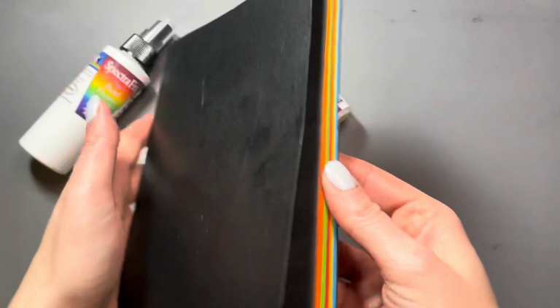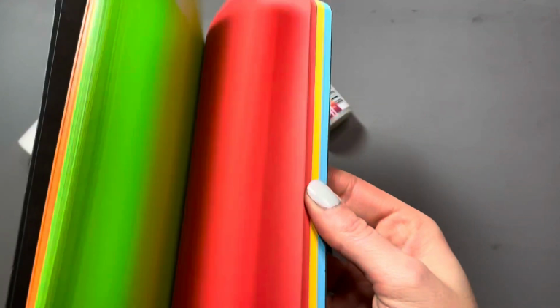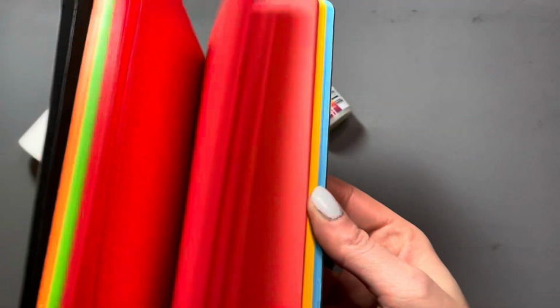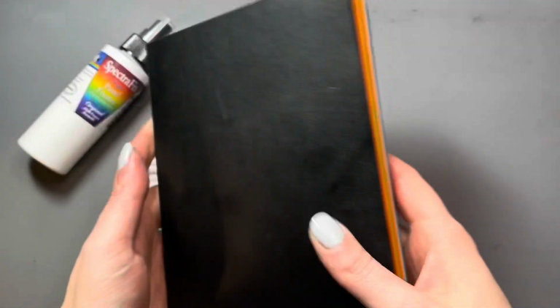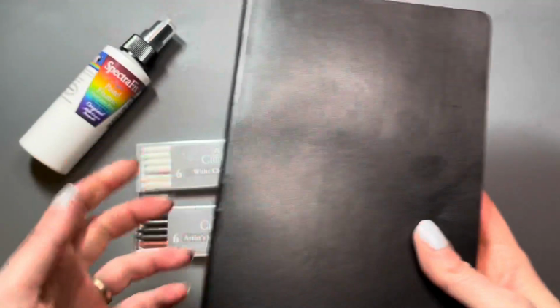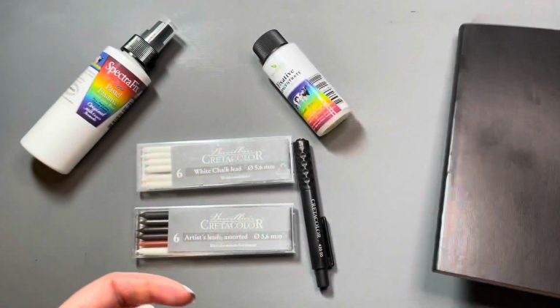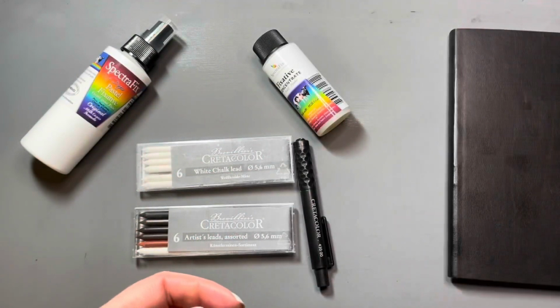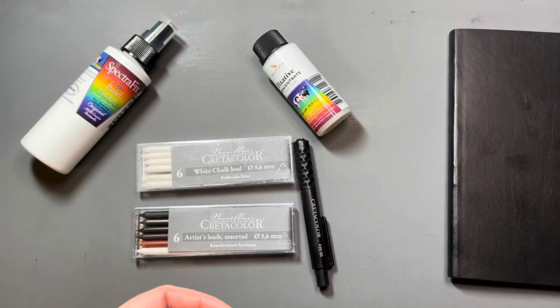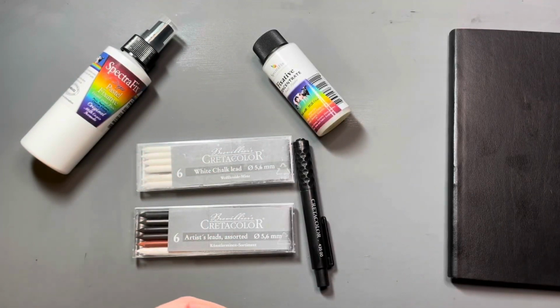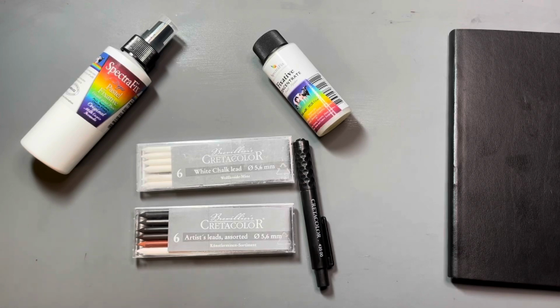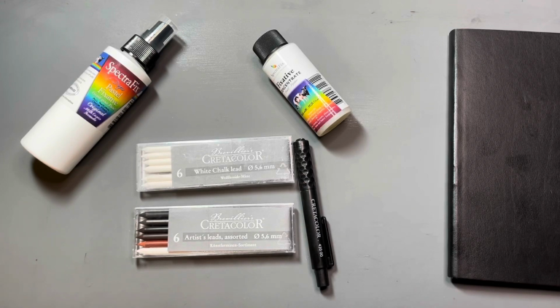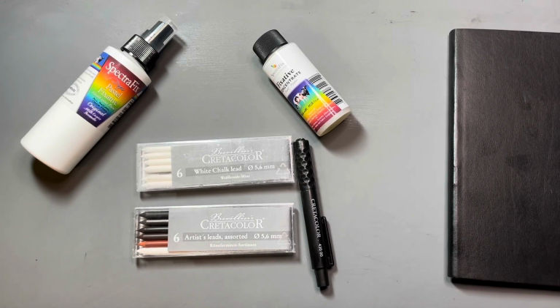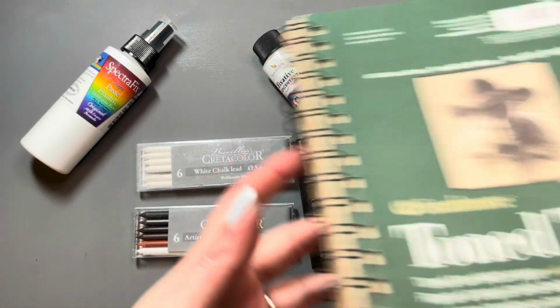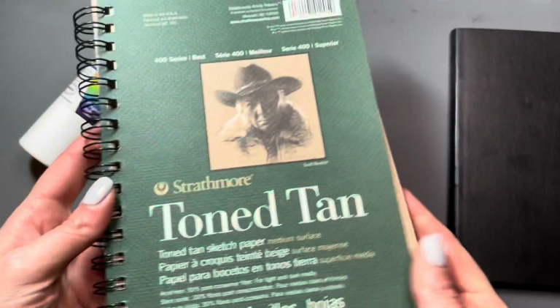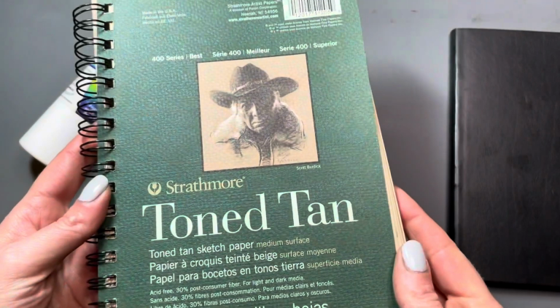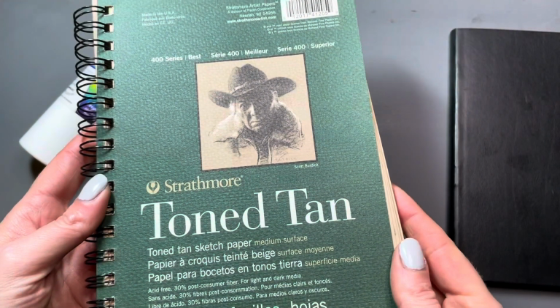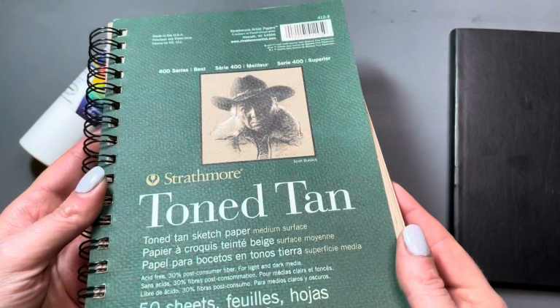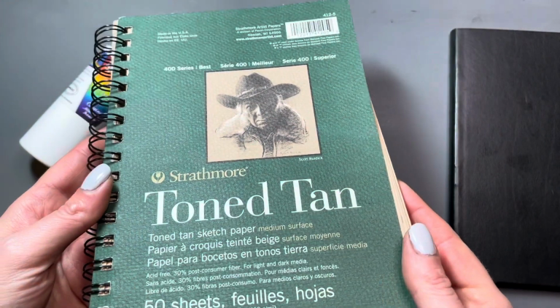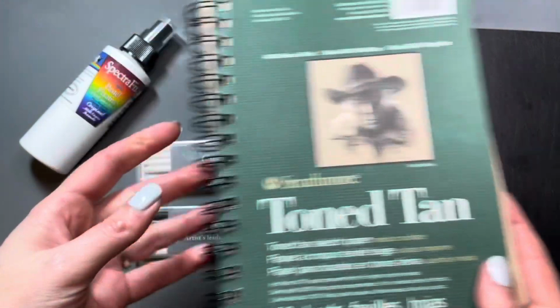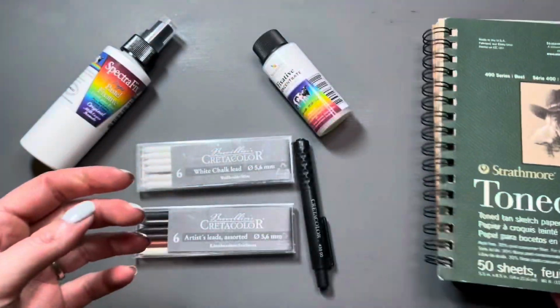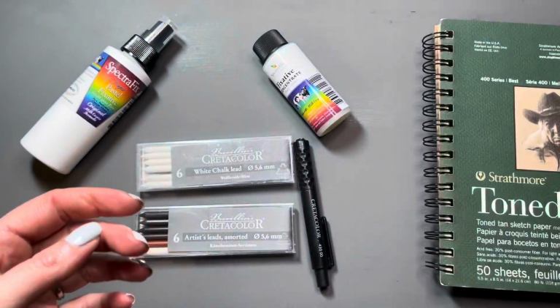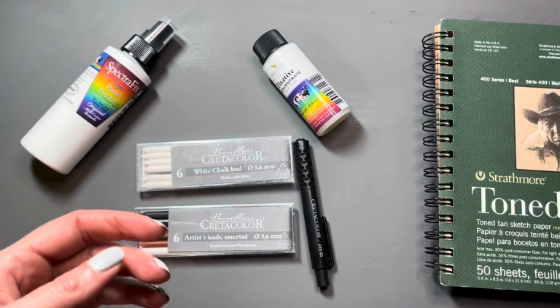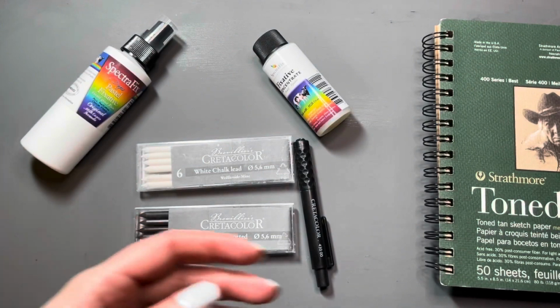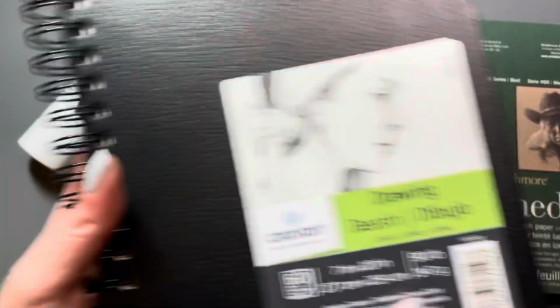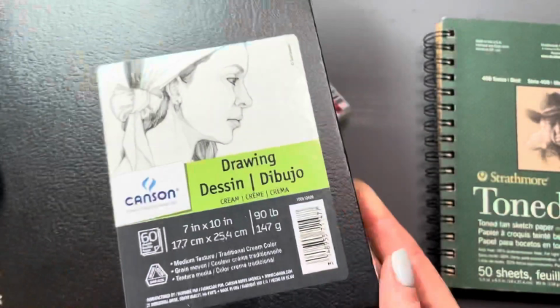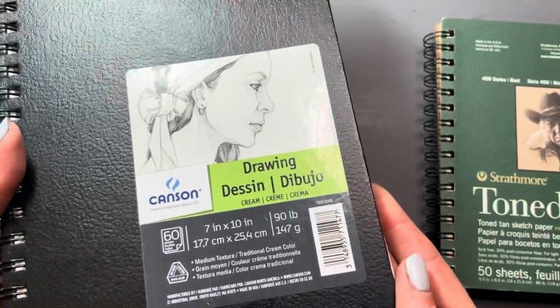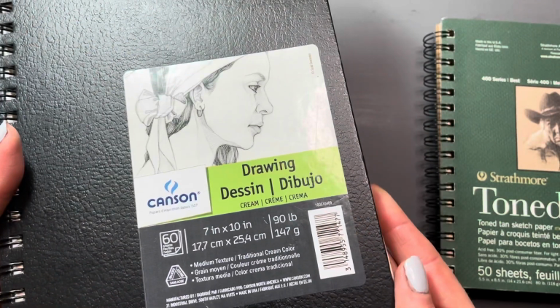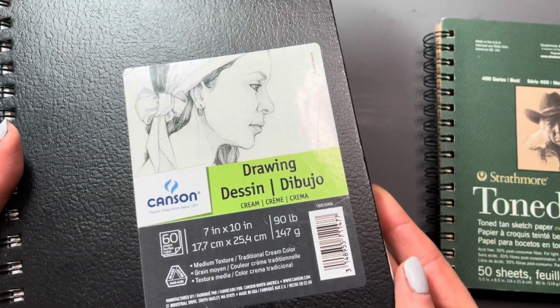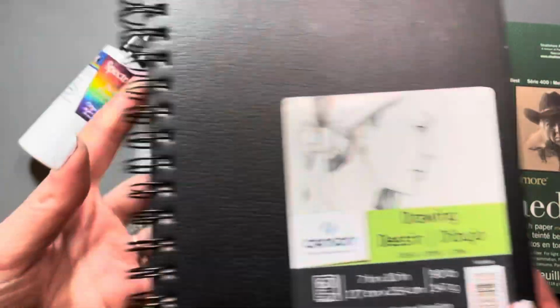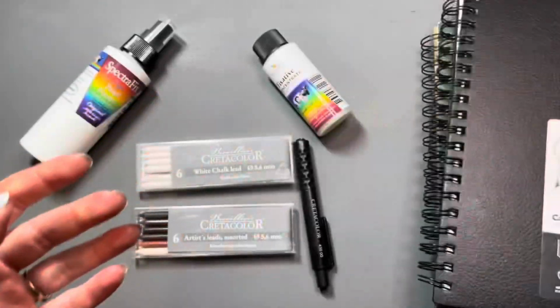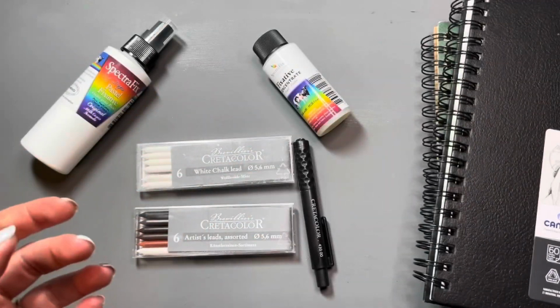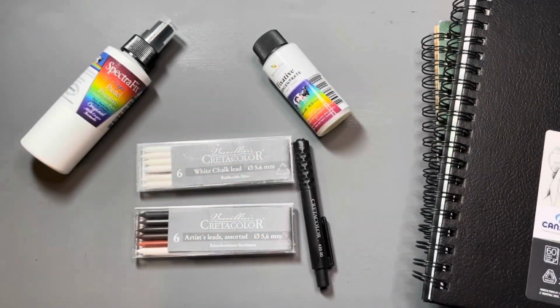This is a multi-colored journal. I have the toned tan sketchbook from Strathmore and then I also have this Canson drawing notebook.